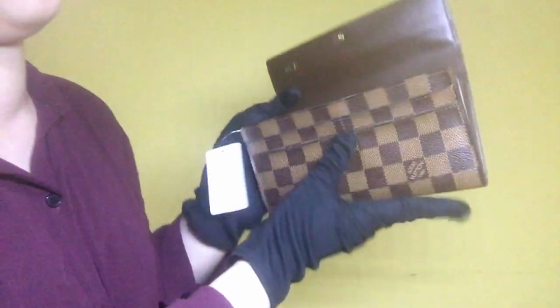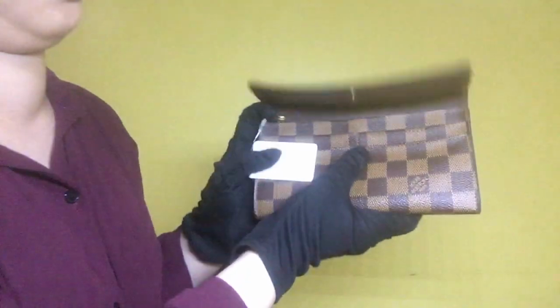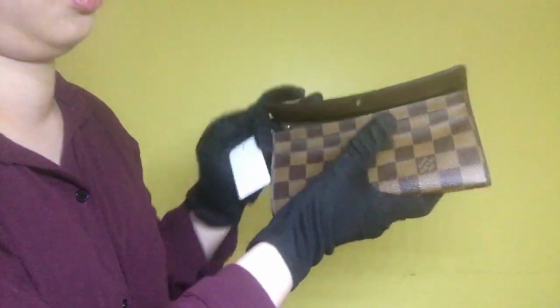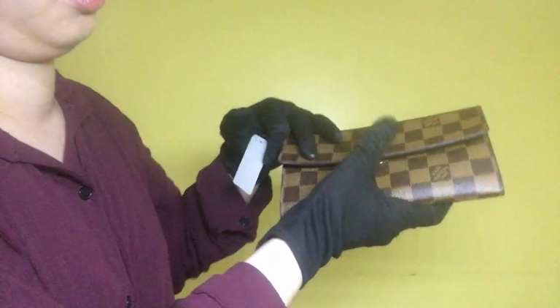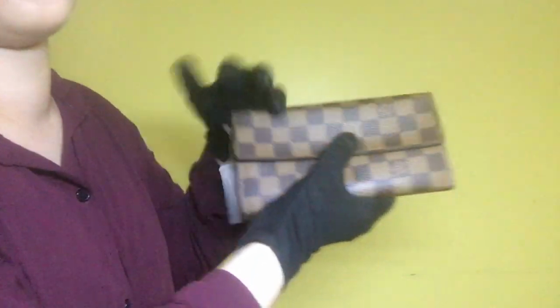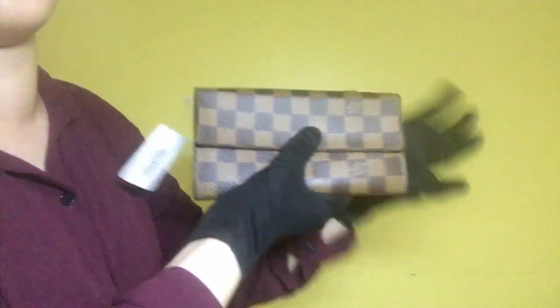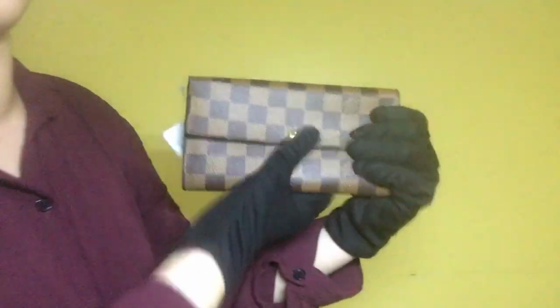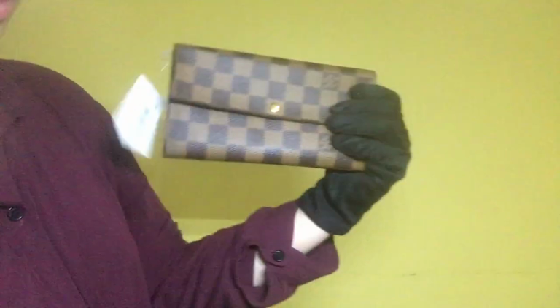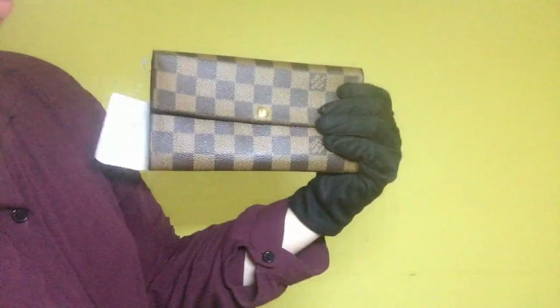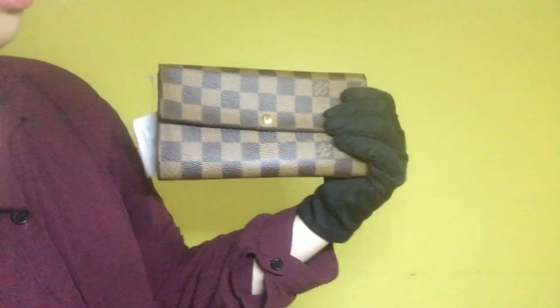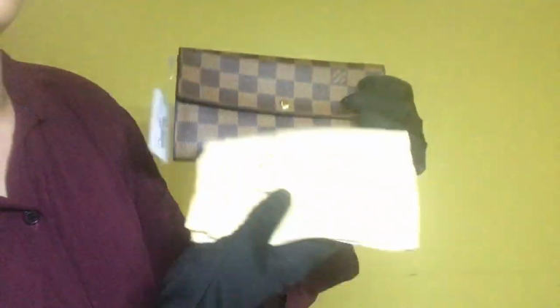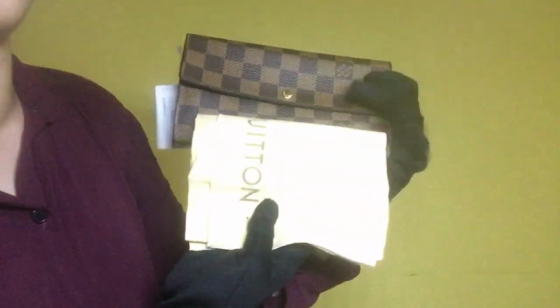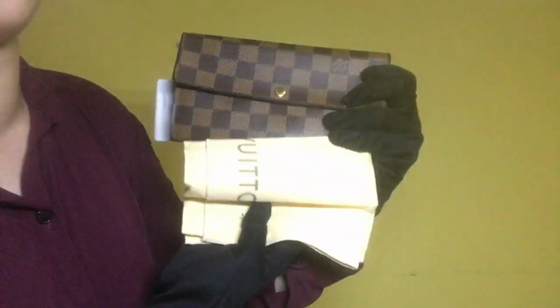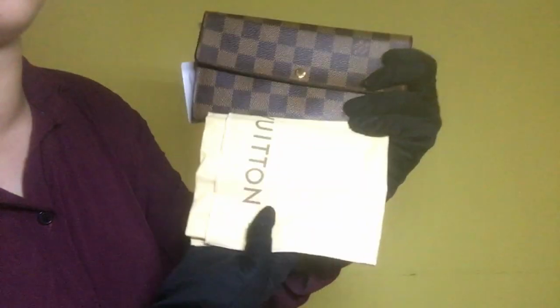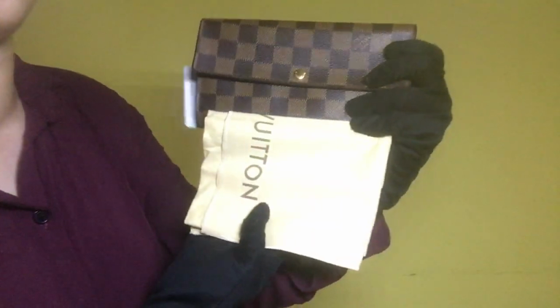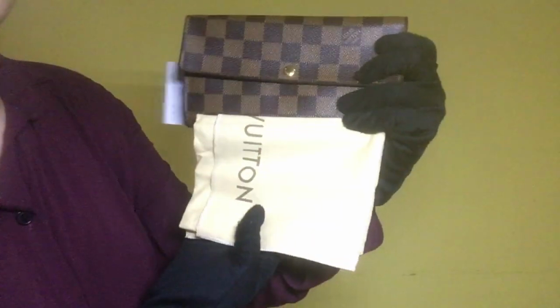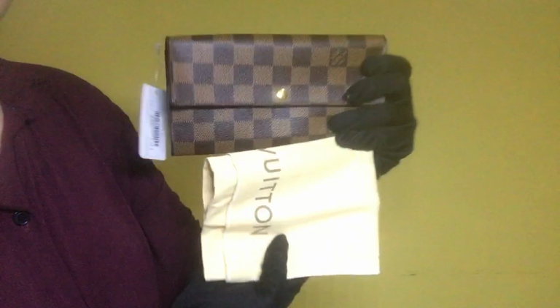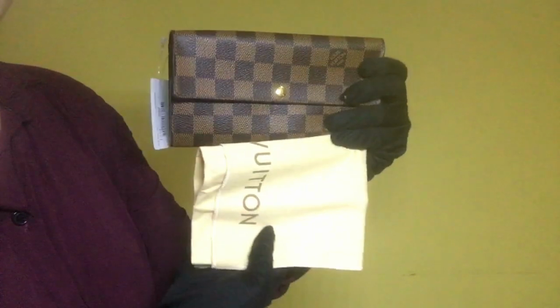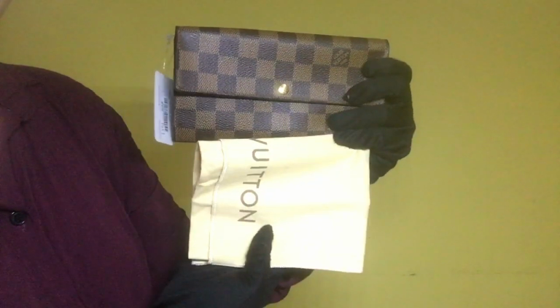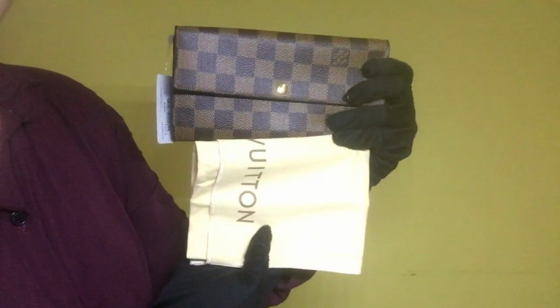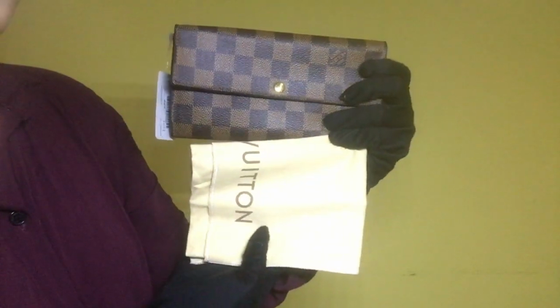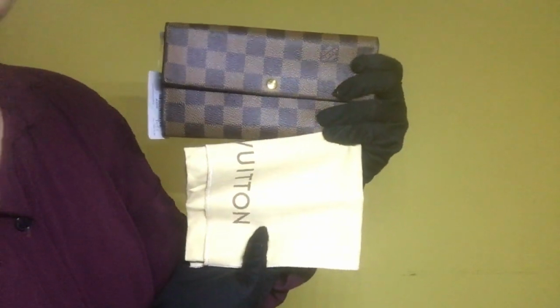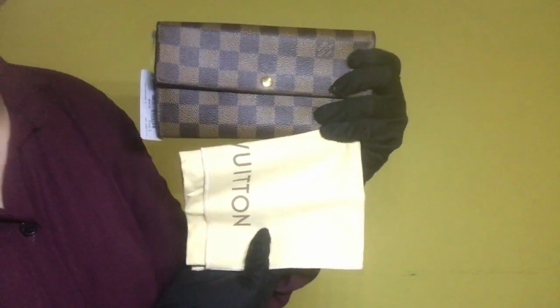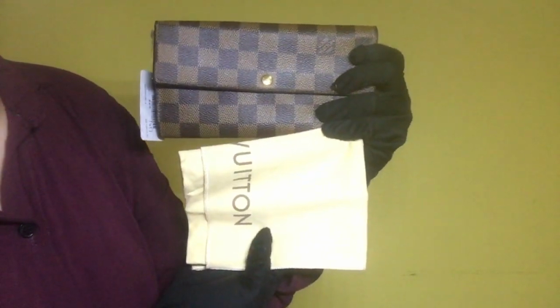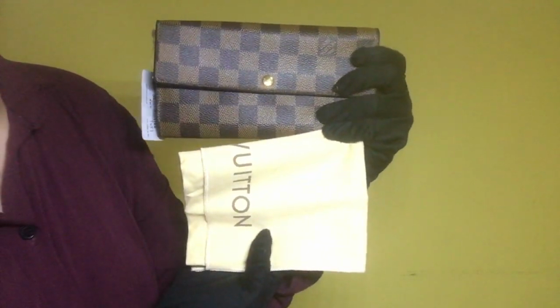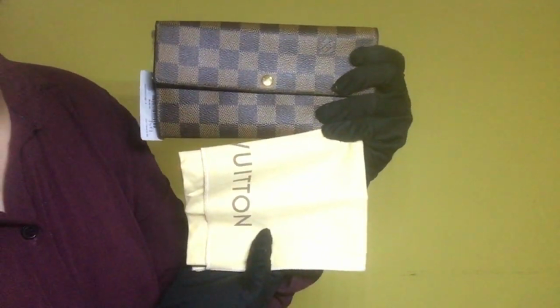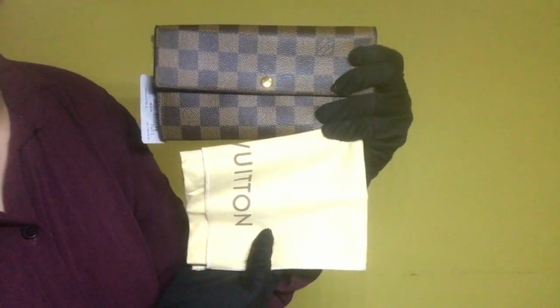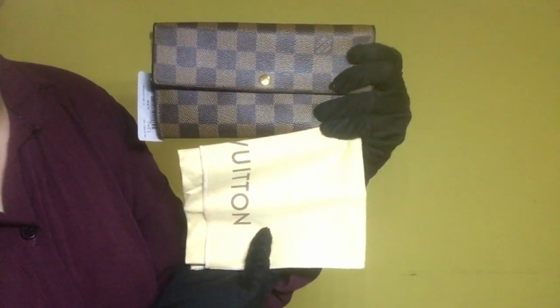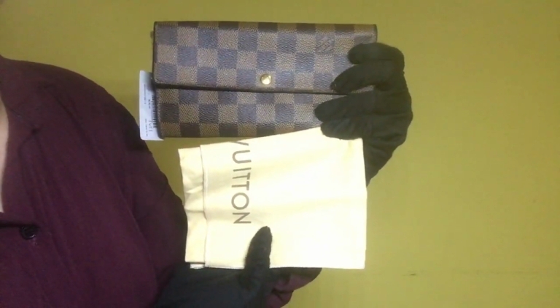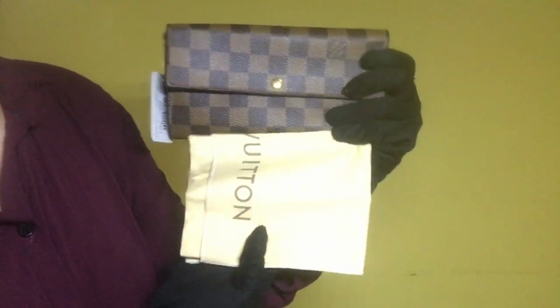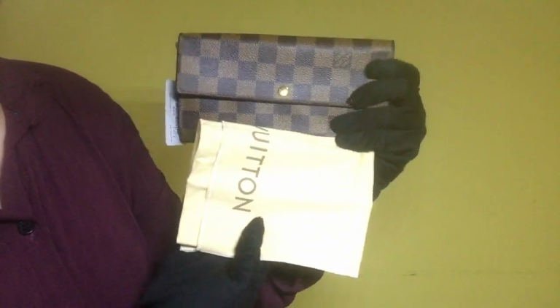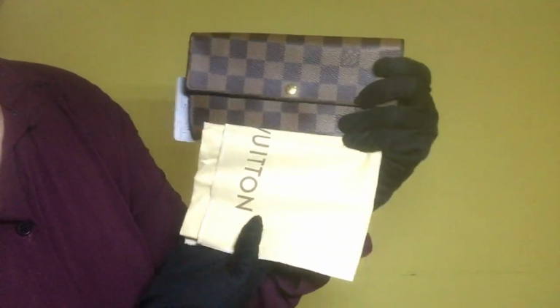Again, this is the Louis Vuitton Zara wallet and the inclusion is its dust bag, model N61734, date code CA1026, rank AB.